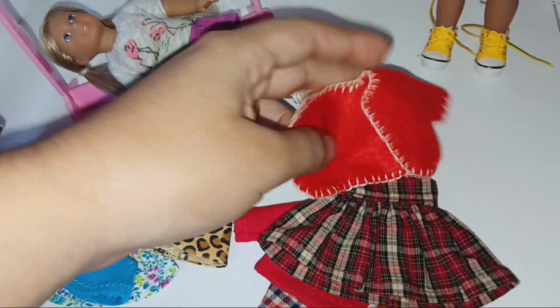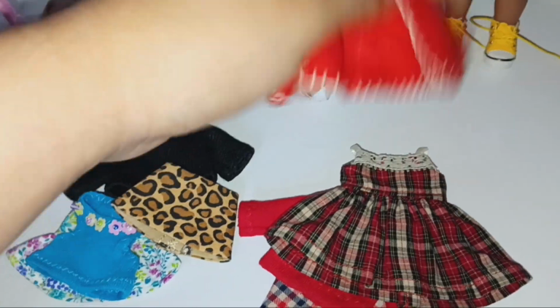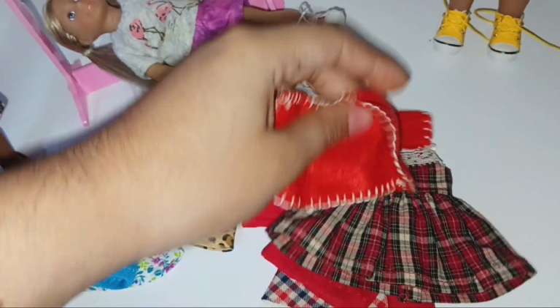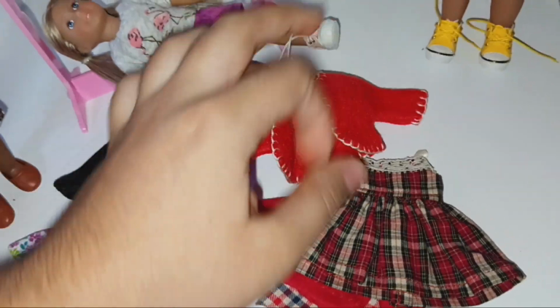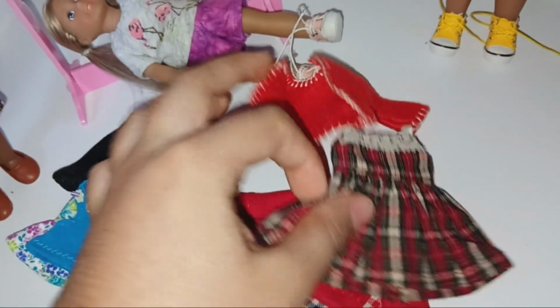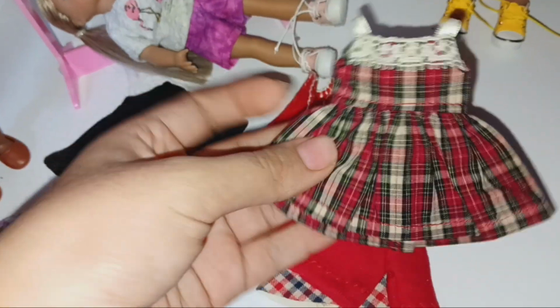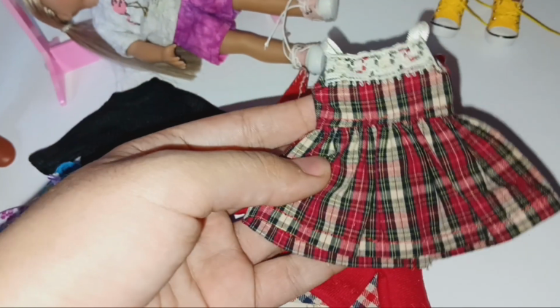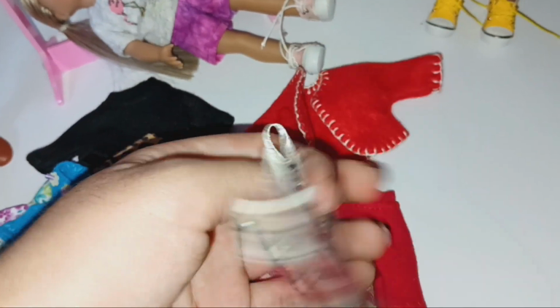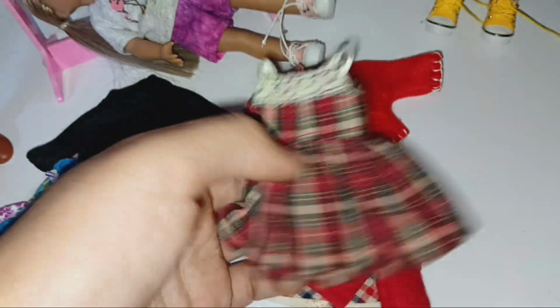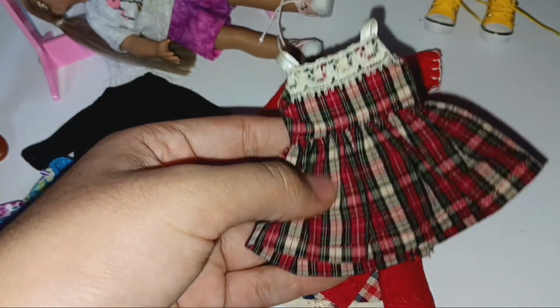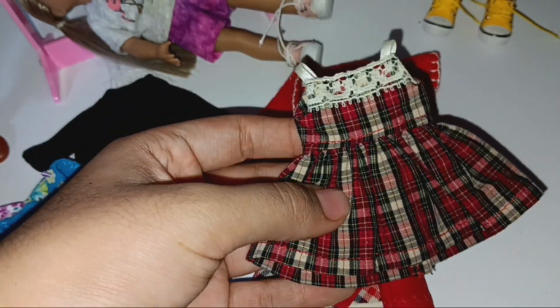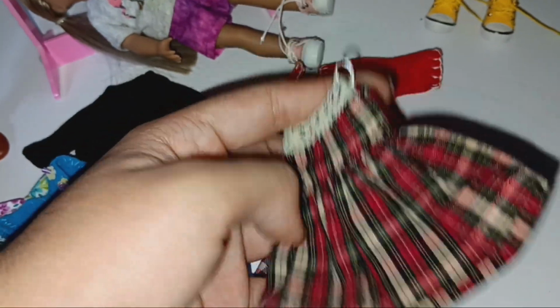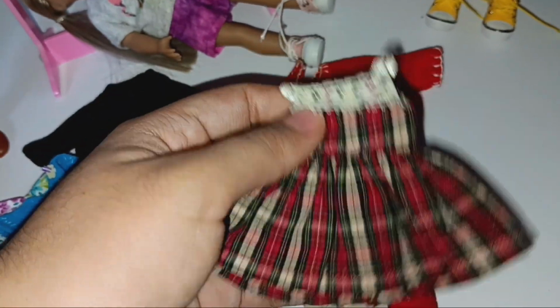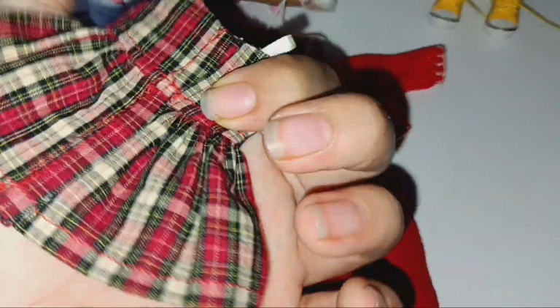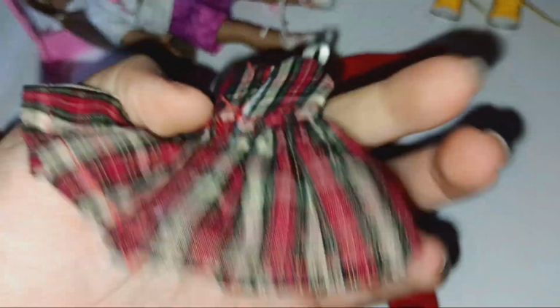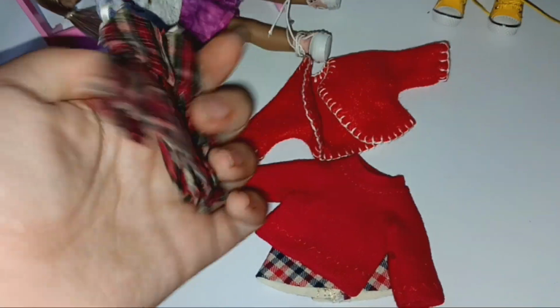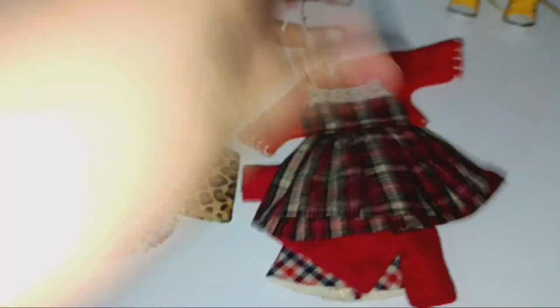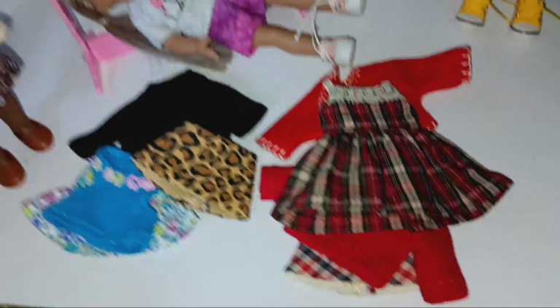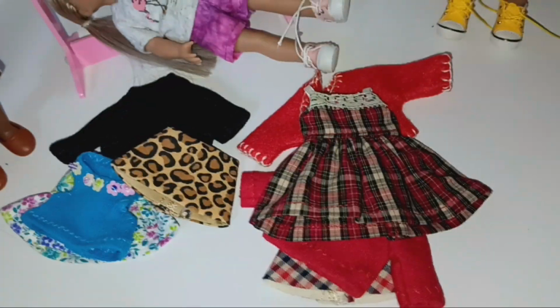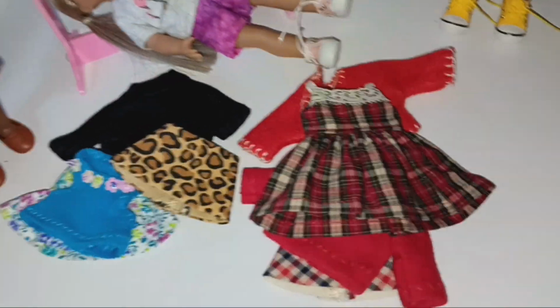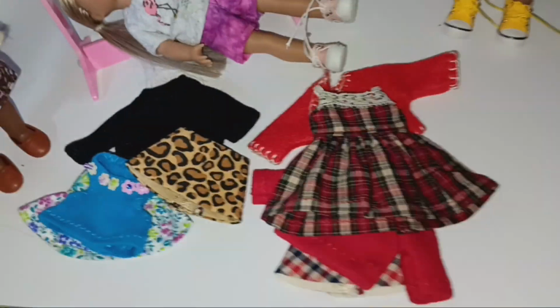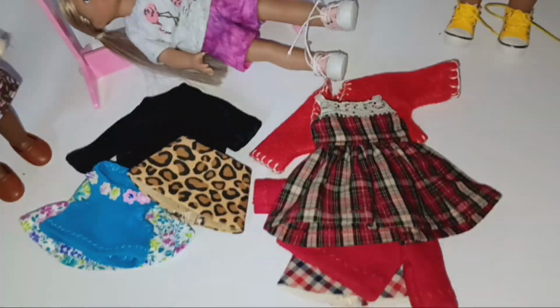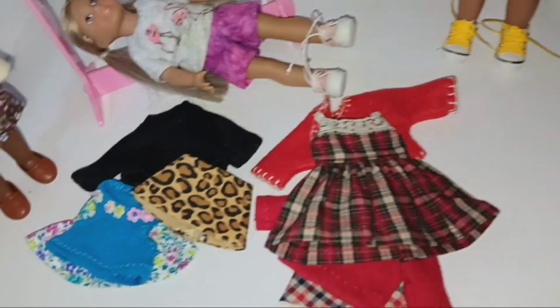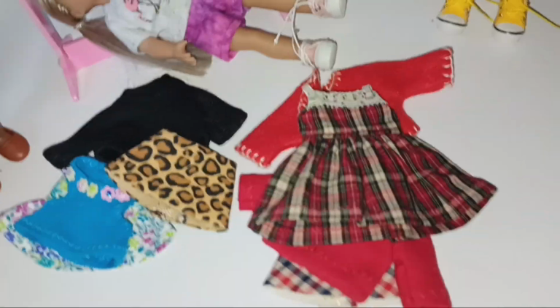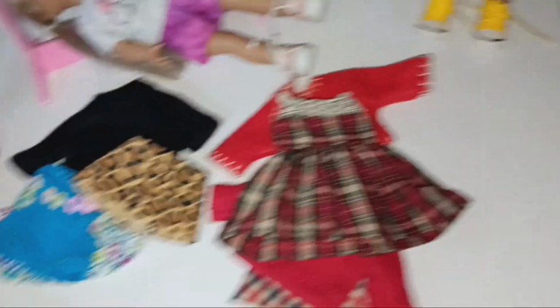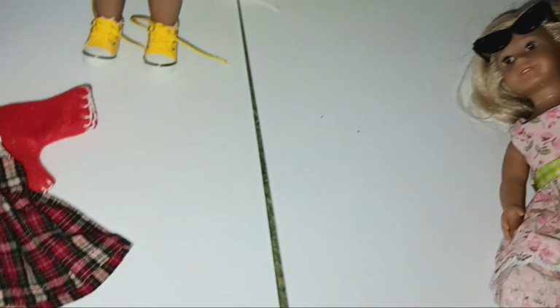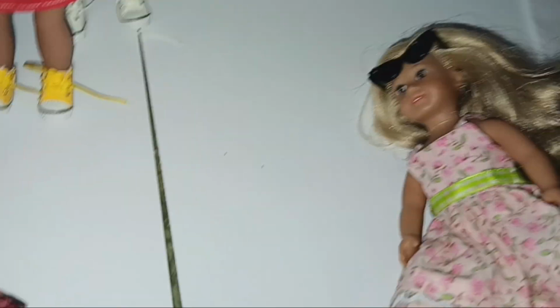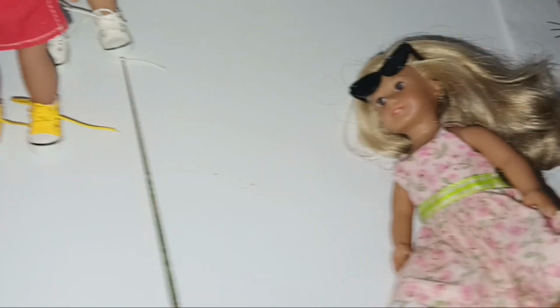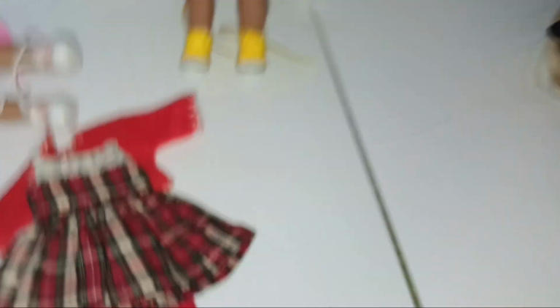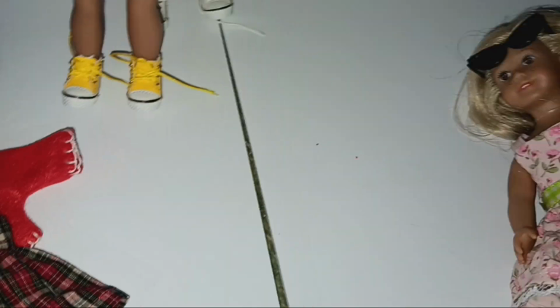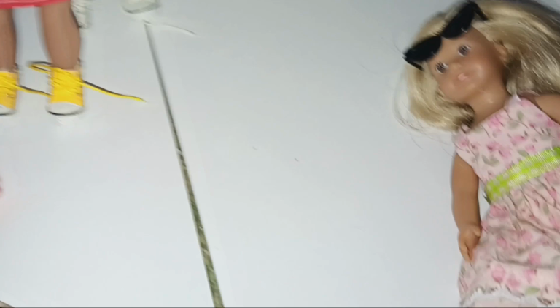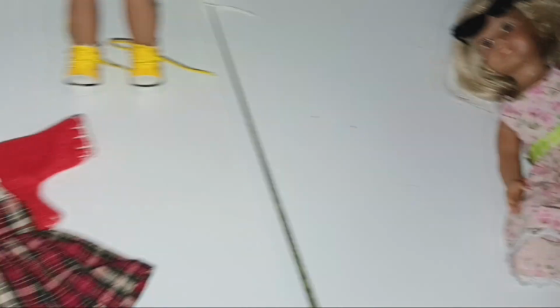I'll have Serenity wear this one — and this is a really cute, almost Christmas-looking one. It has lace and stuff; I love this style of dress. It'll probably be the main dress for the Christmas episode. Teddy will be redressed too — she's just chilling in her favorite dress so far.